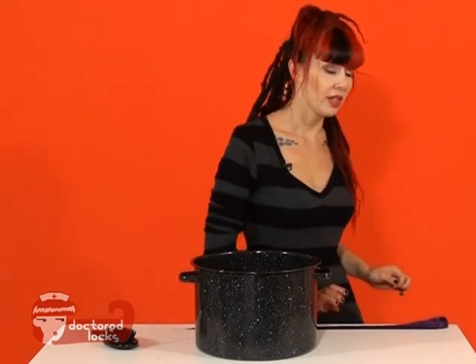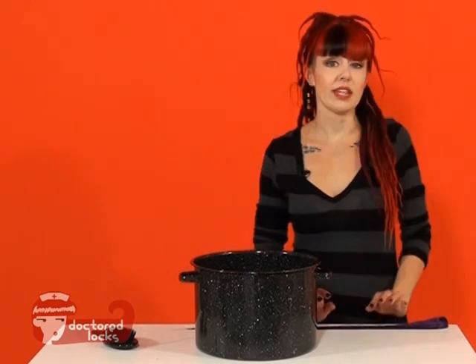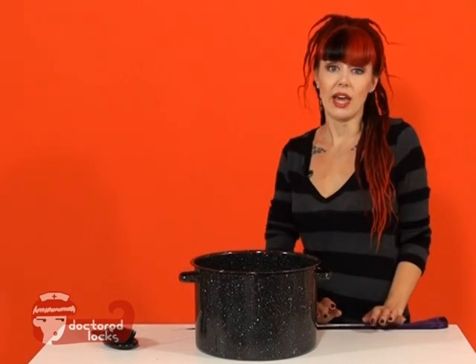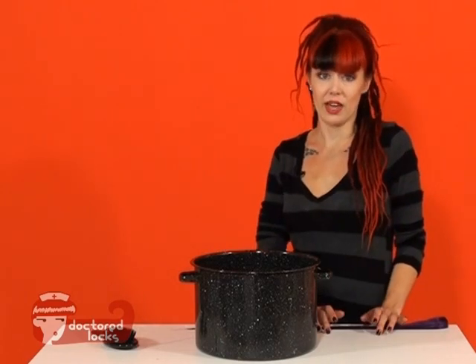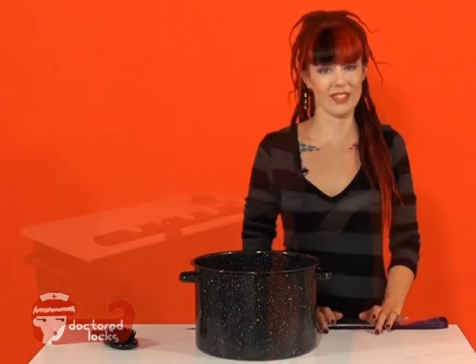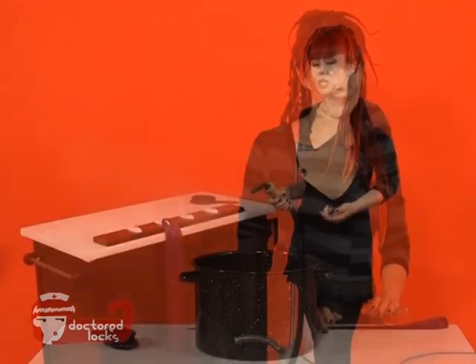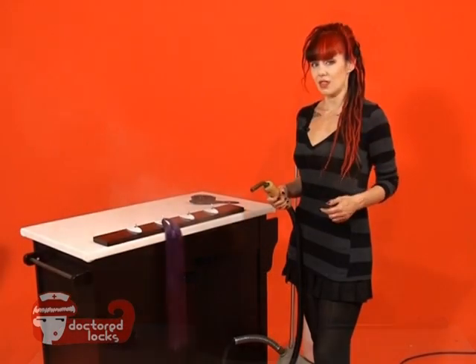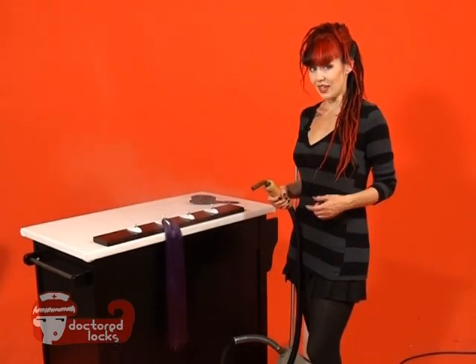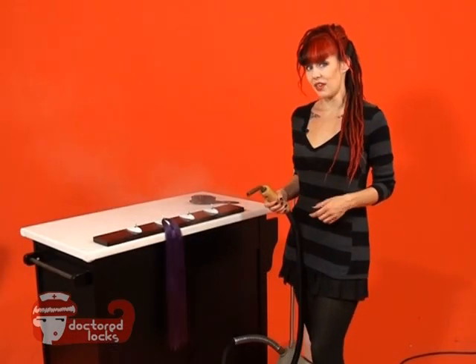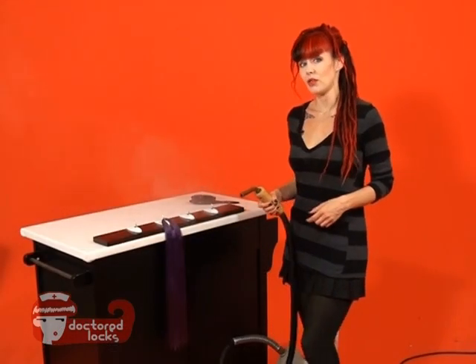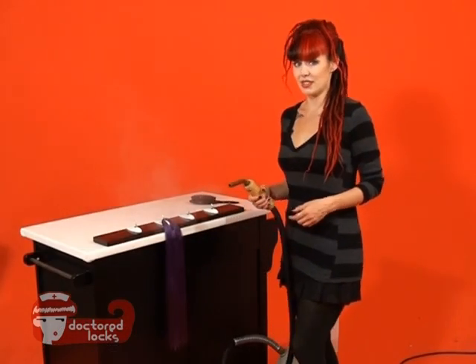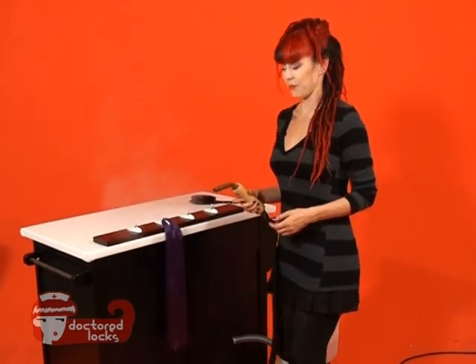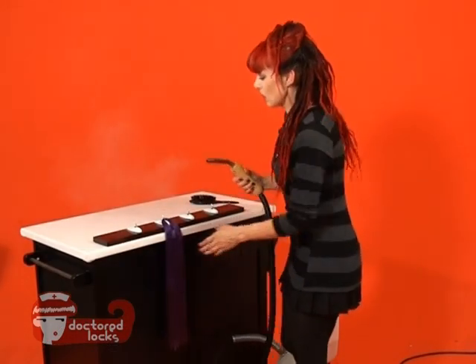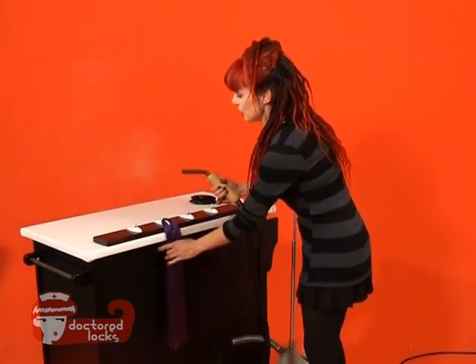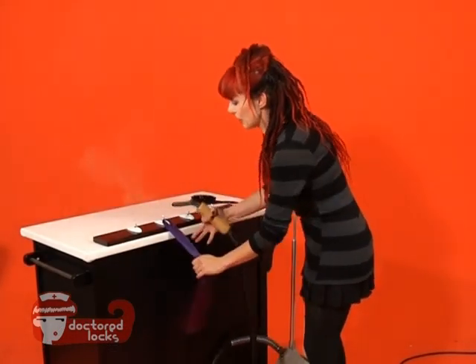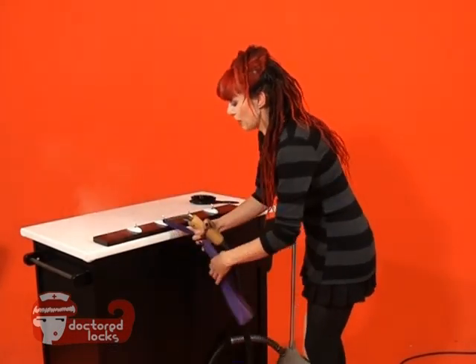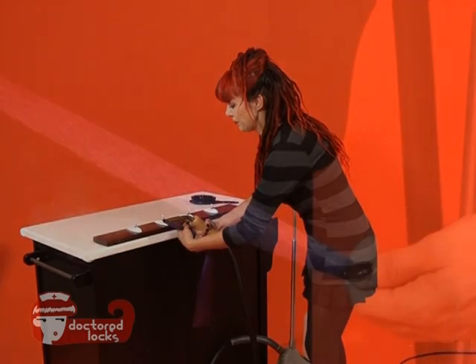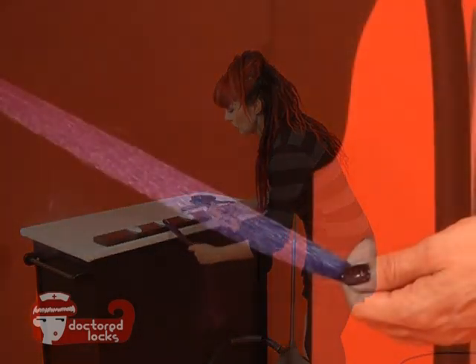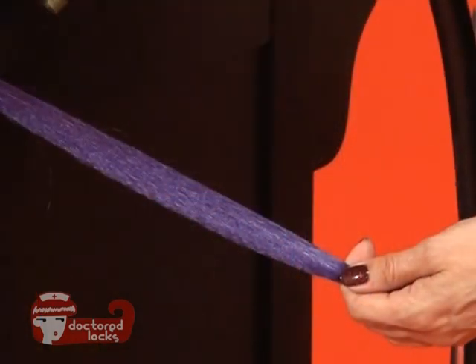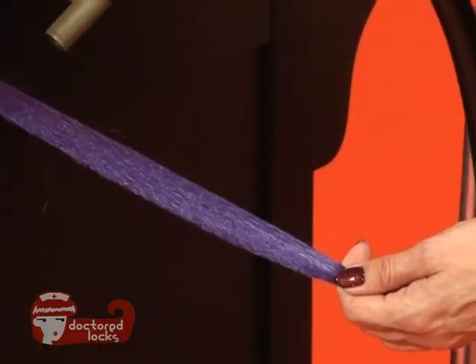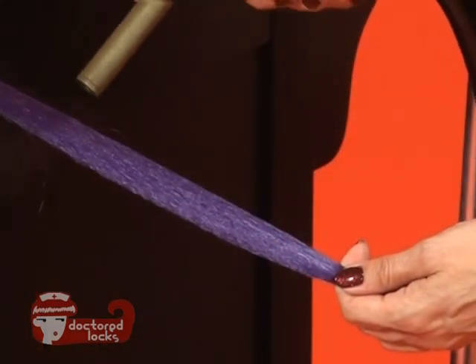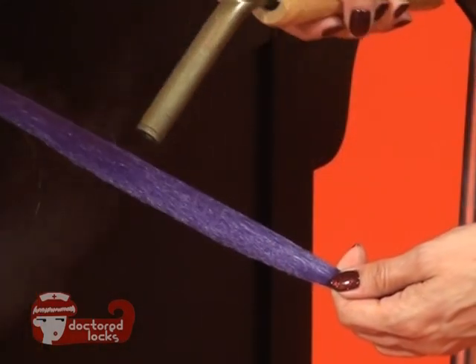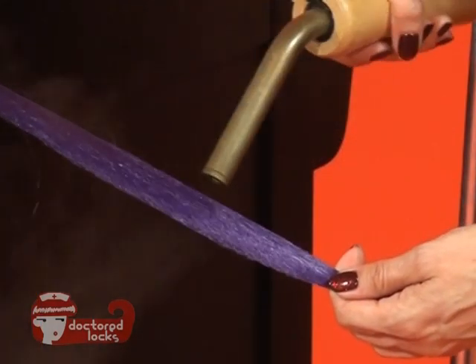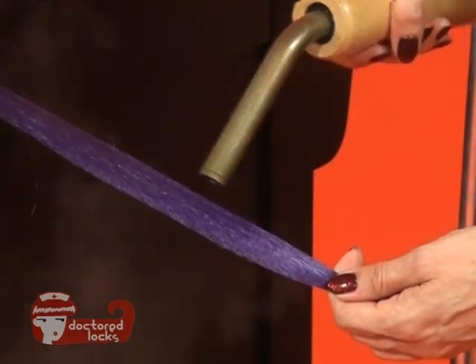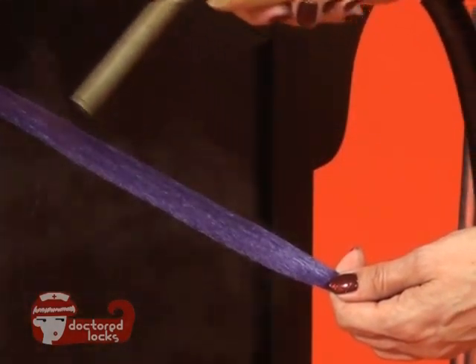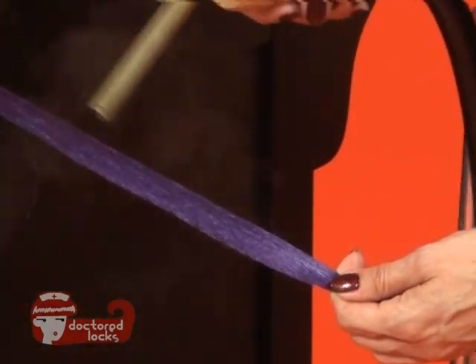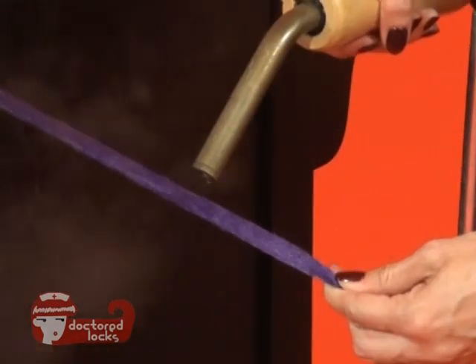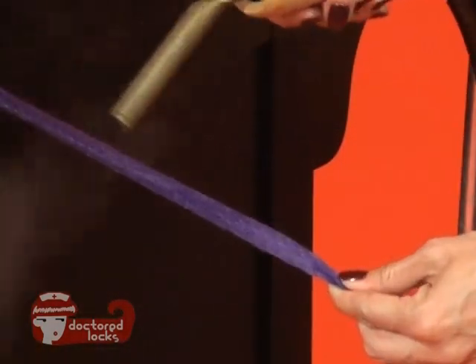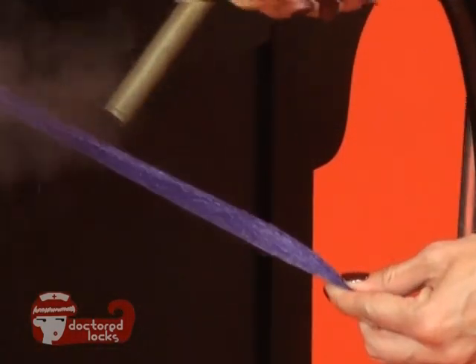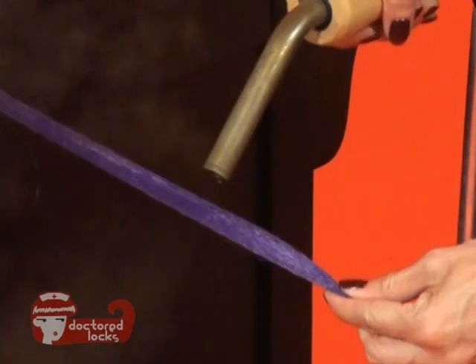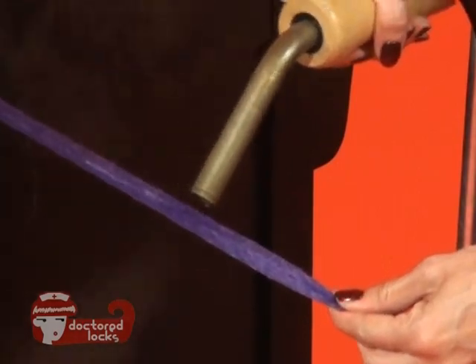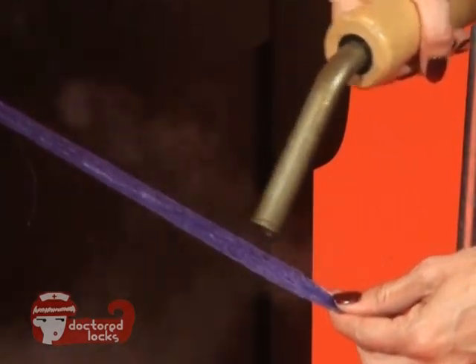Now let's take a look at how to do that with a steamer. The second method relies on steam. We're just going to pick up our fiber and apply the steam to the fiber. You can already see the kinks just falling away.